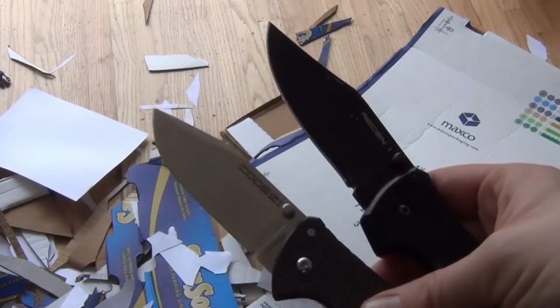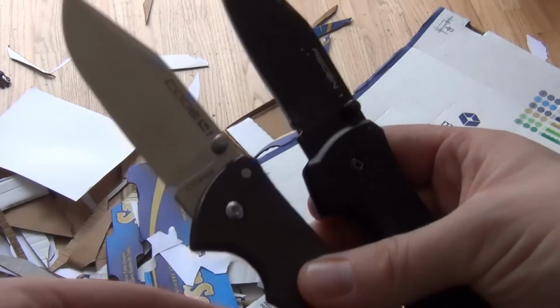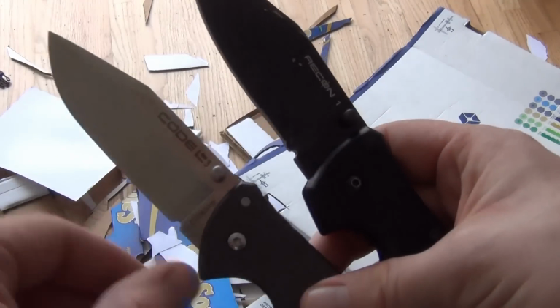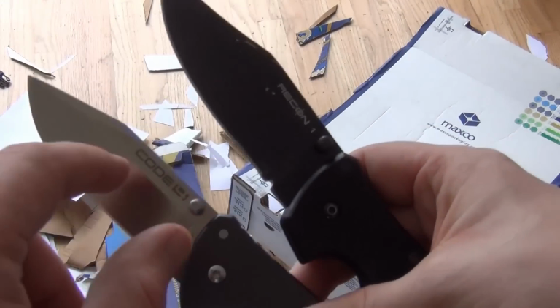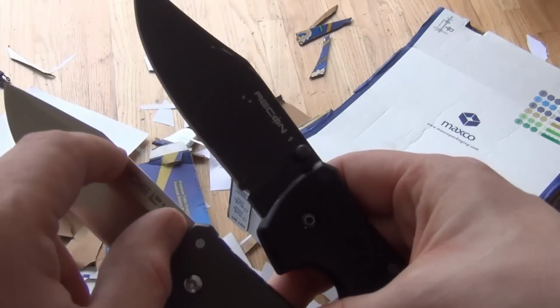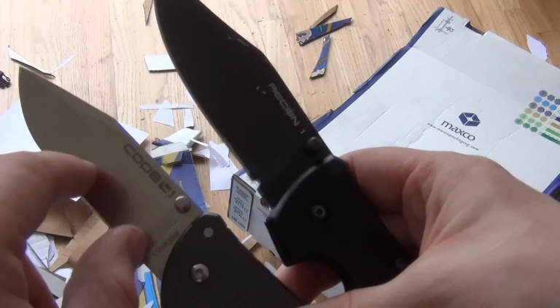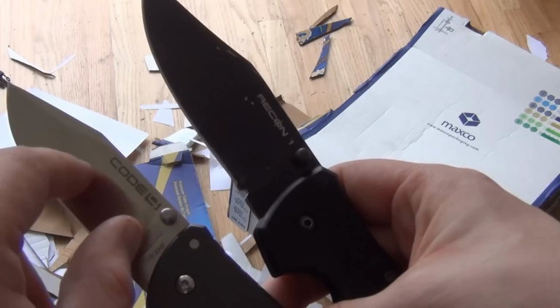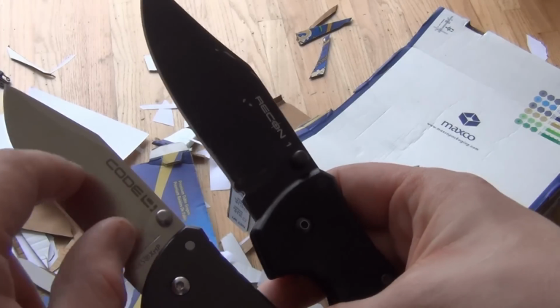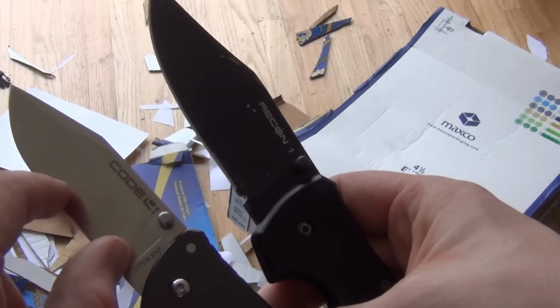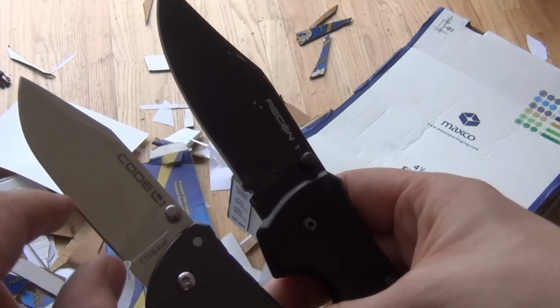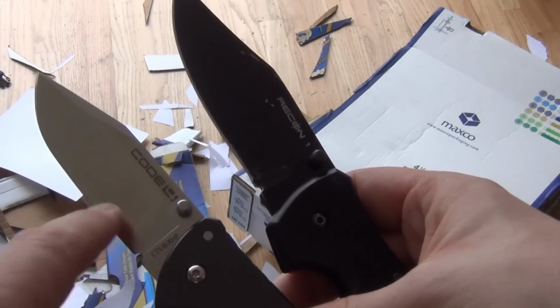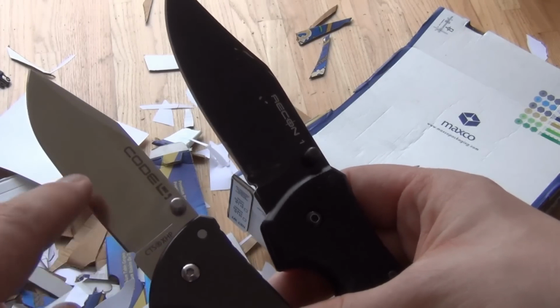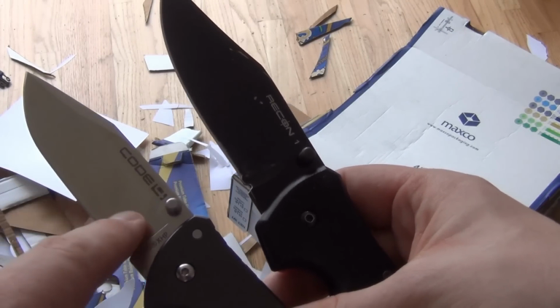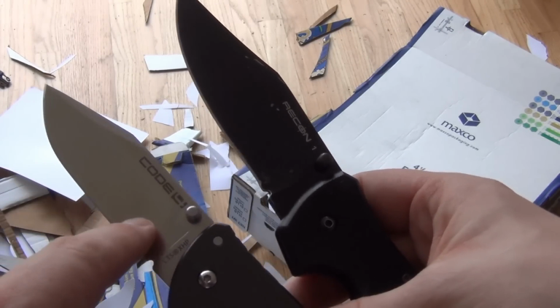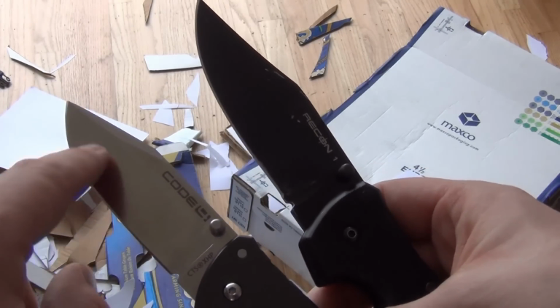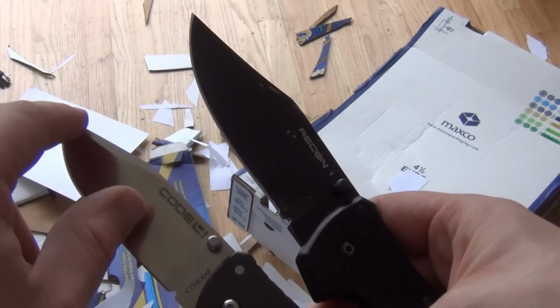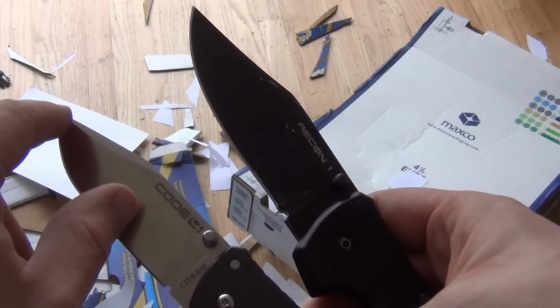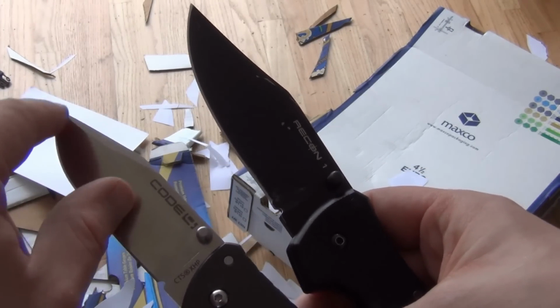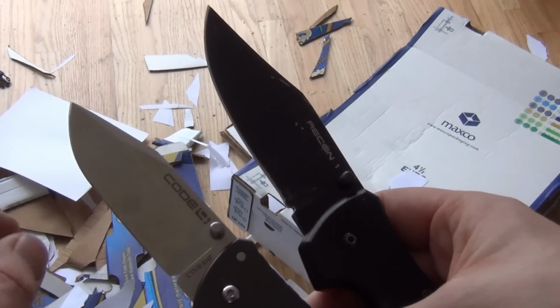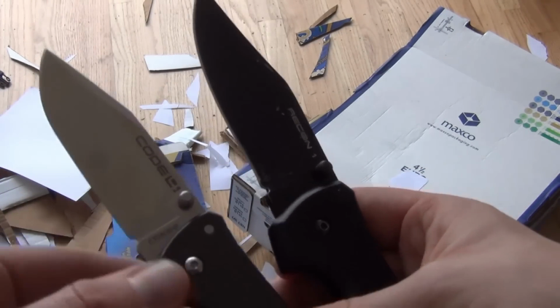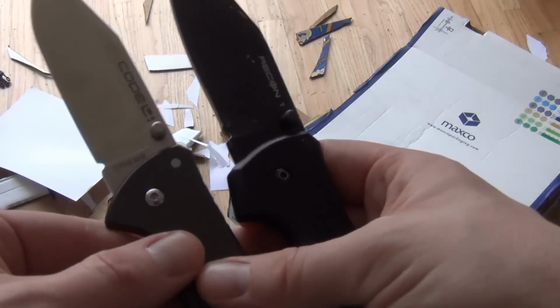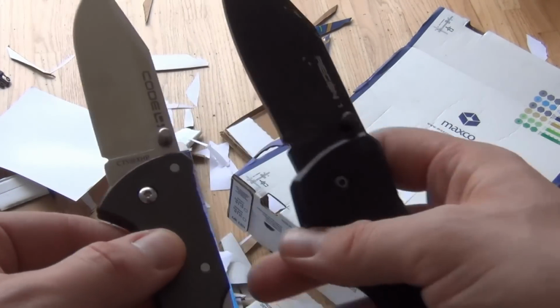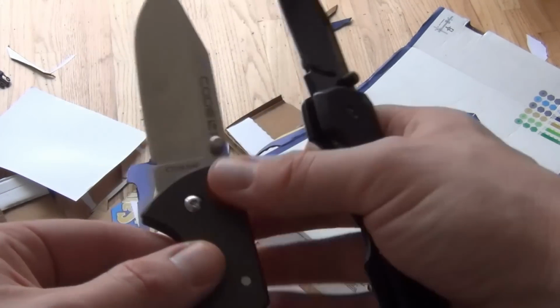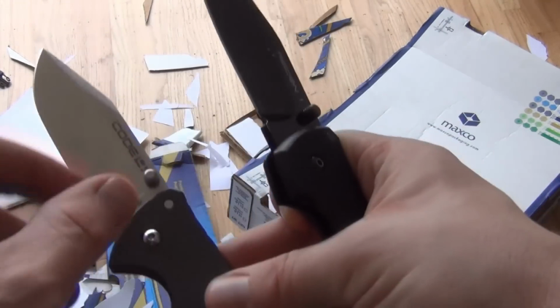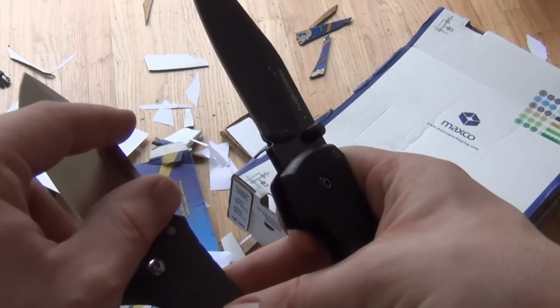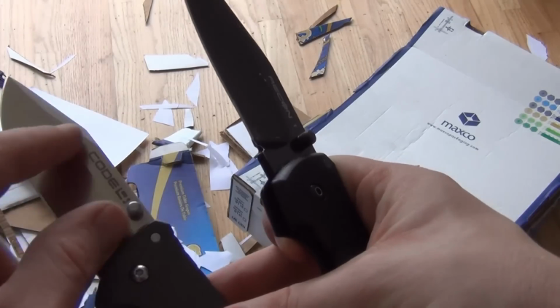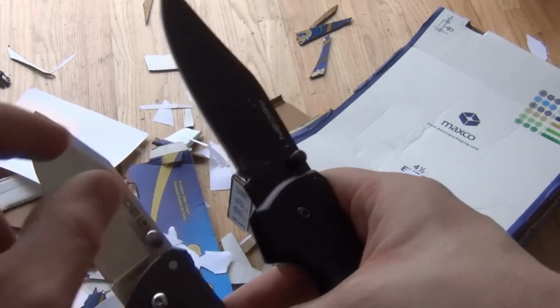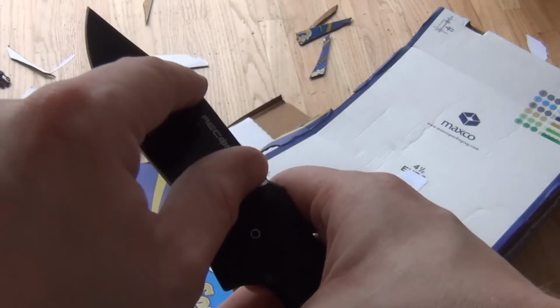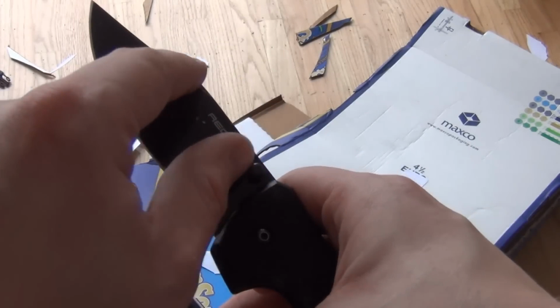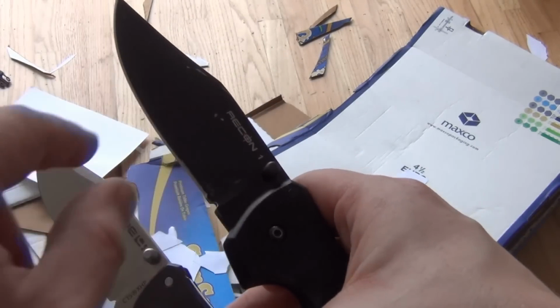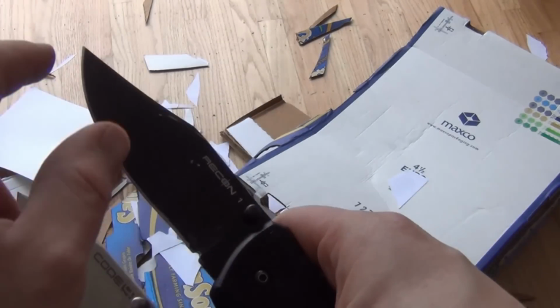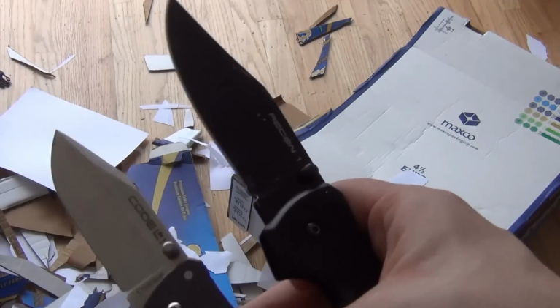It just rips the paper. This one back here, apples to apples, still can cleanly cut the printer paper. And up here, of course, is not really damaged at all because of the type of cutting I was doing — it was mainly through the body of the knife, not at the tip.